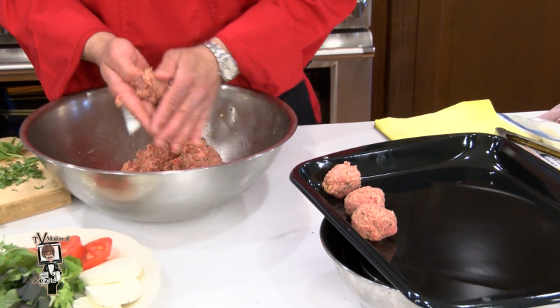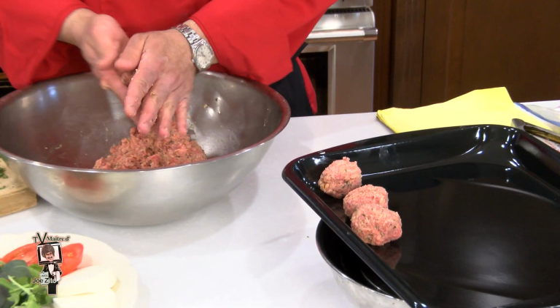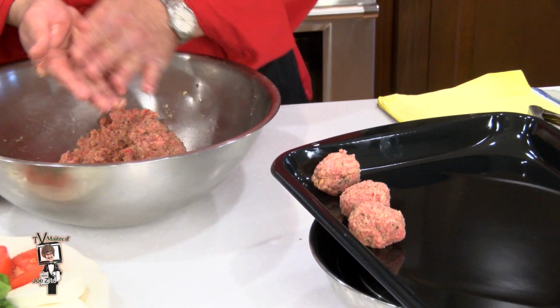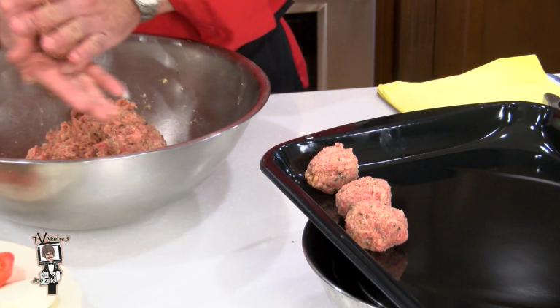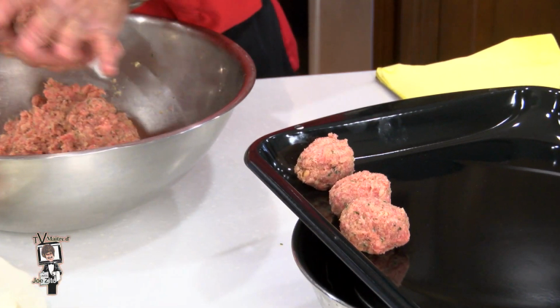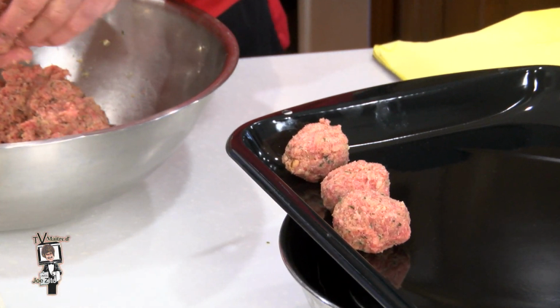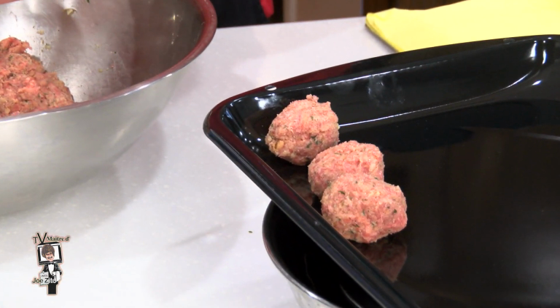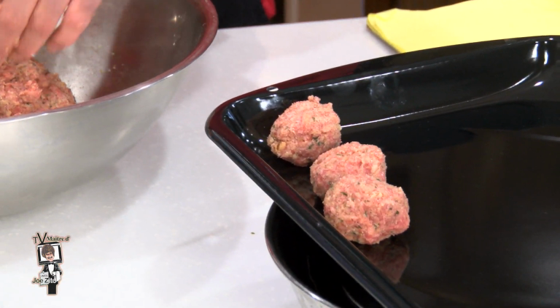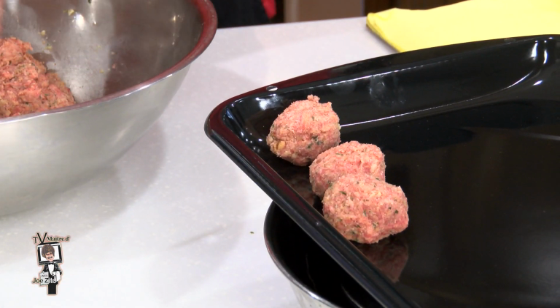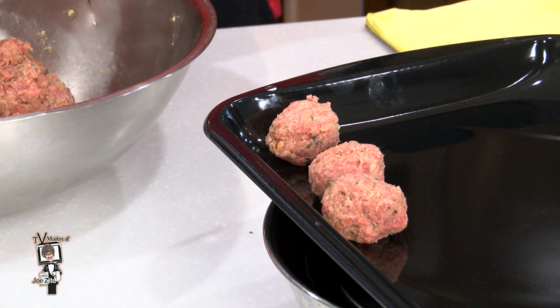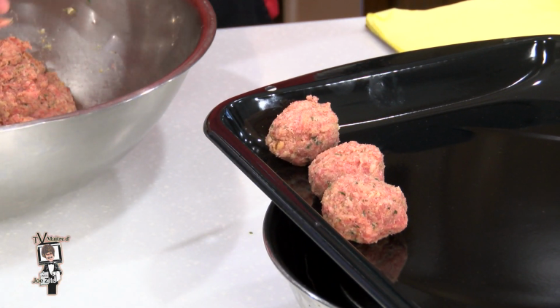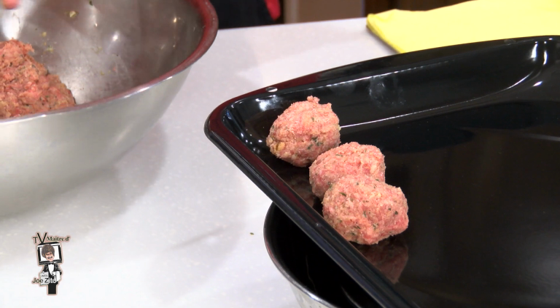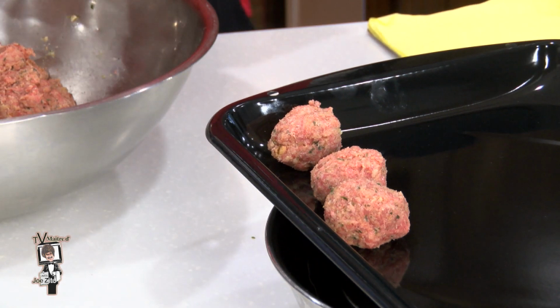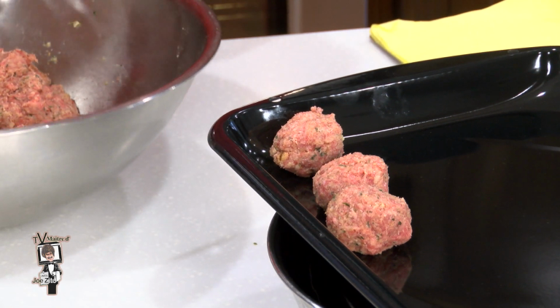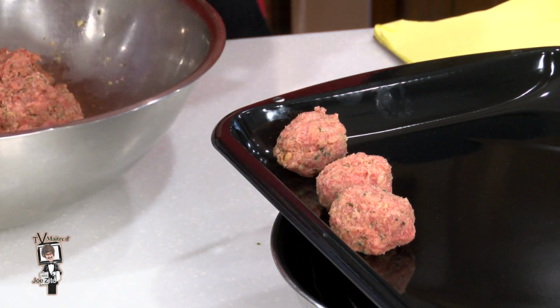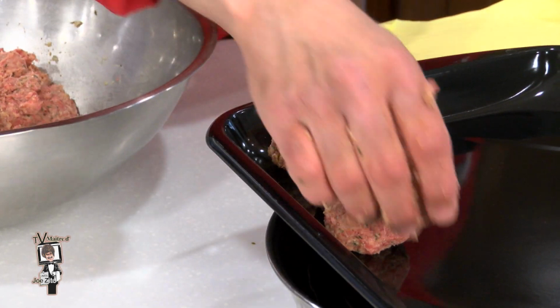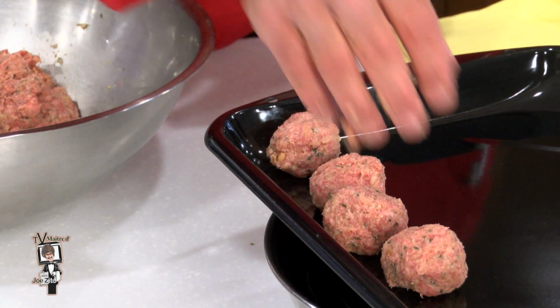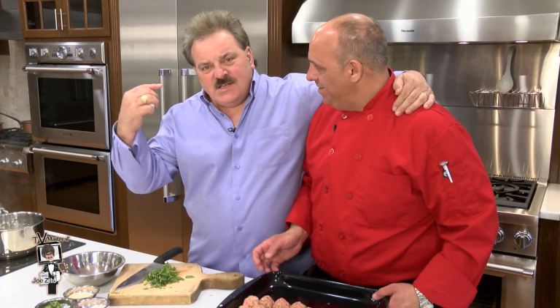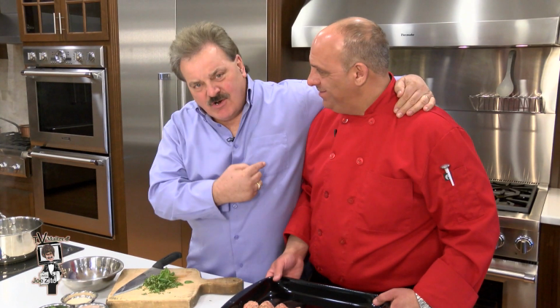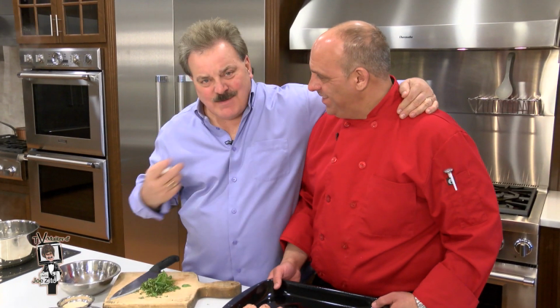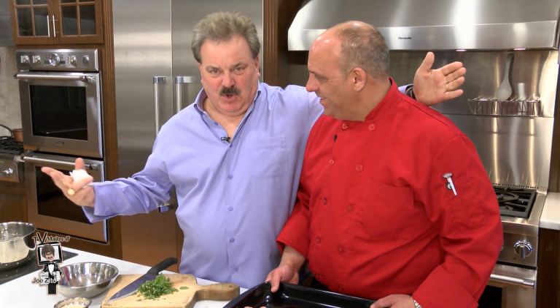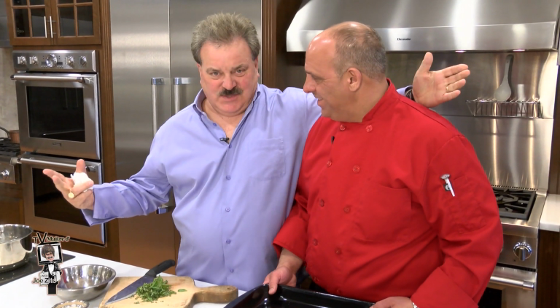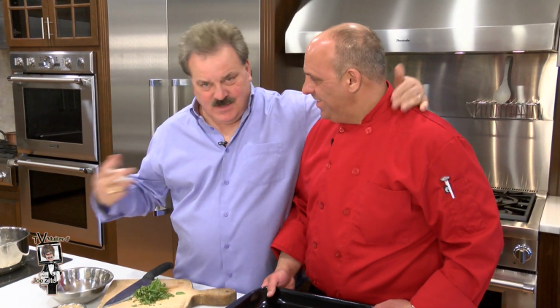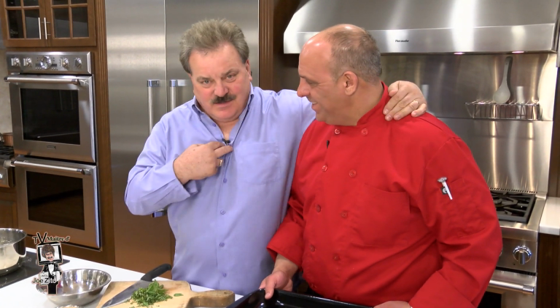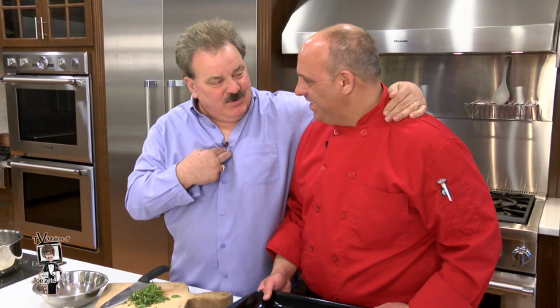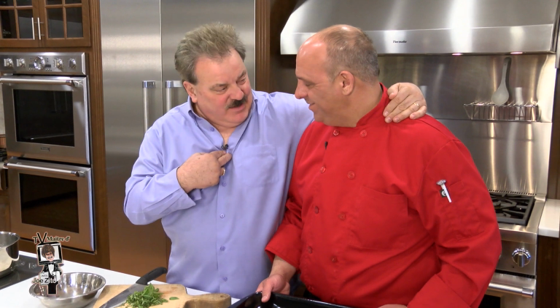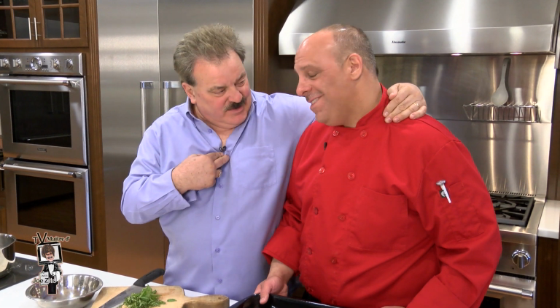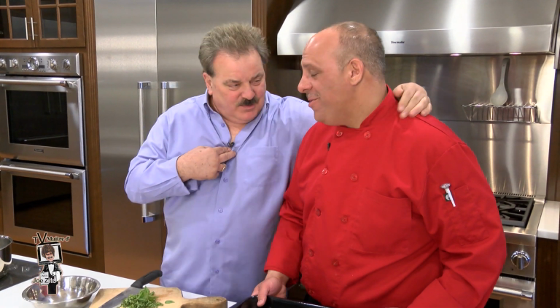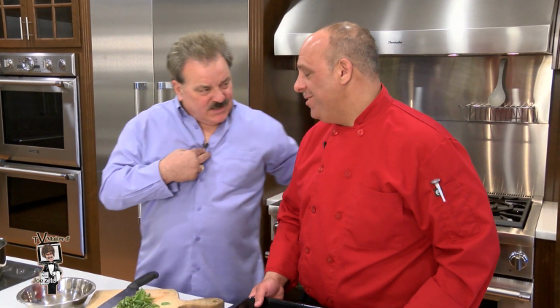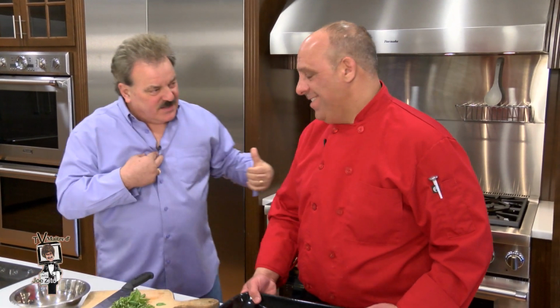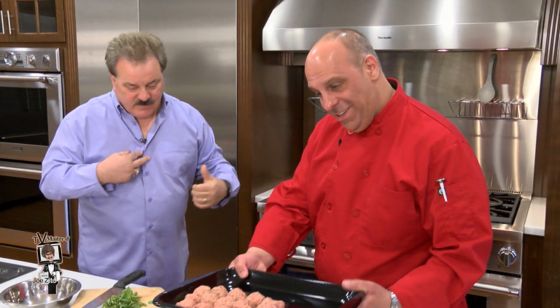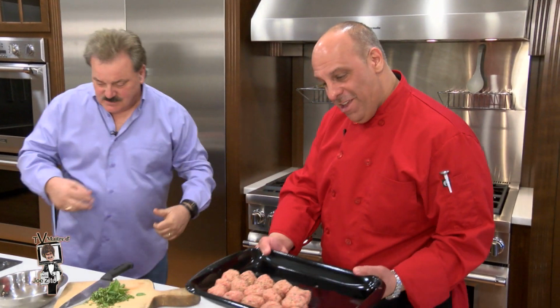Phil's even got a jingle — mix, roll and bake! He's a certified meatball expert. I'm not going to argue with you. Let's get these in the oven.